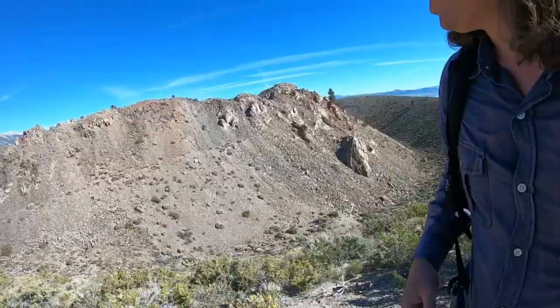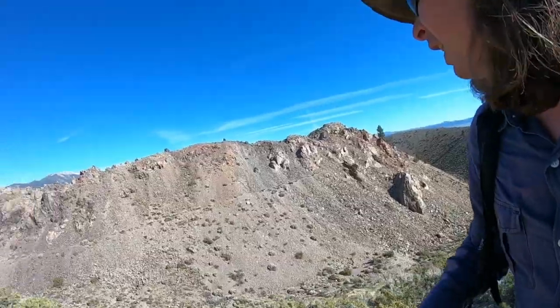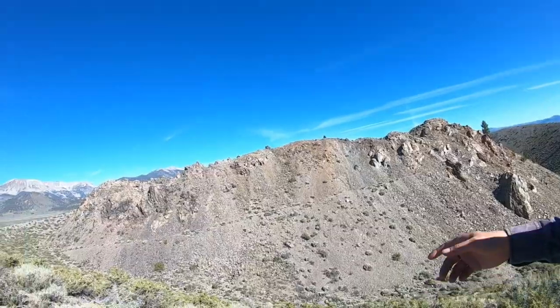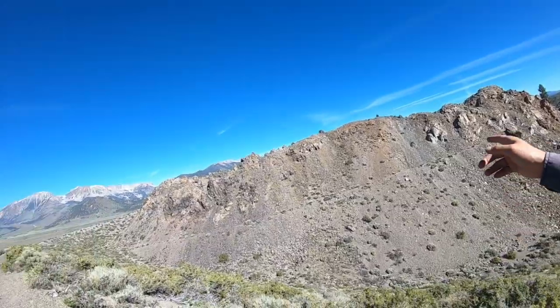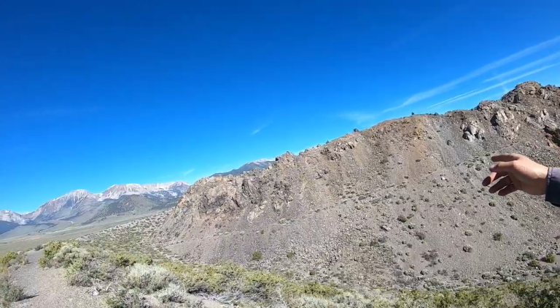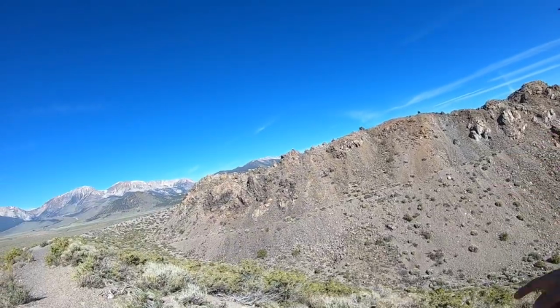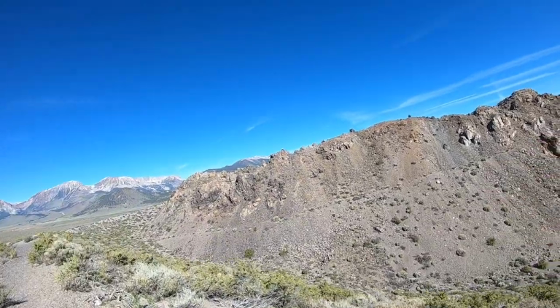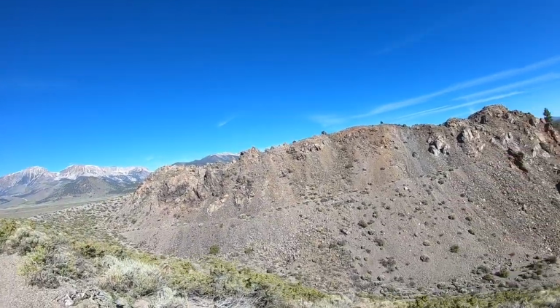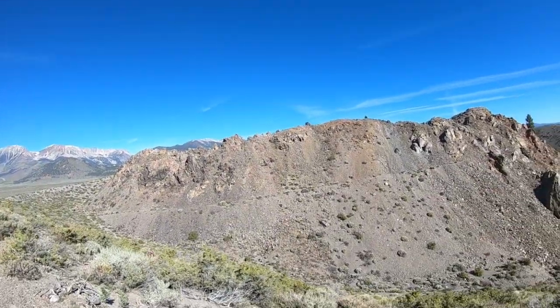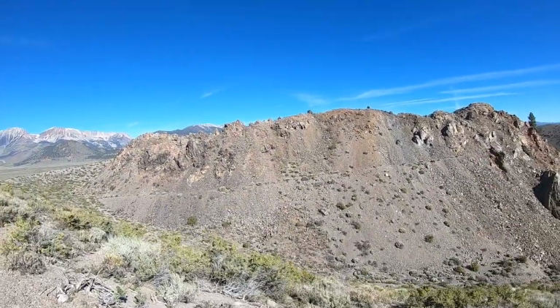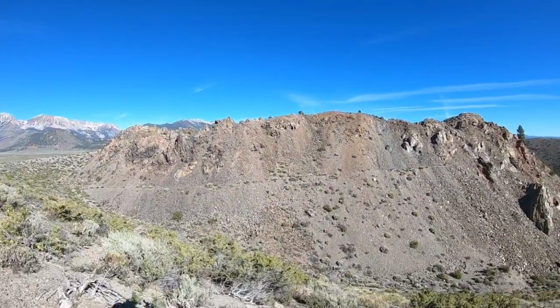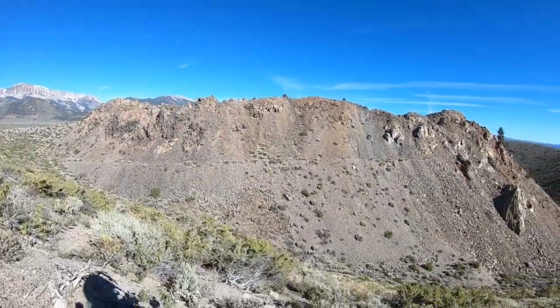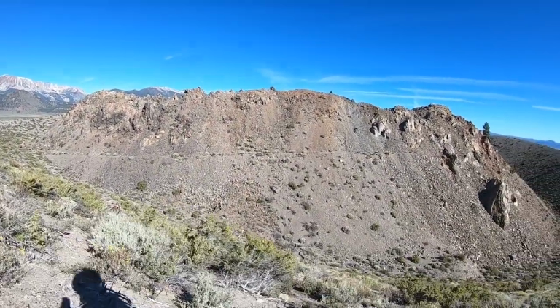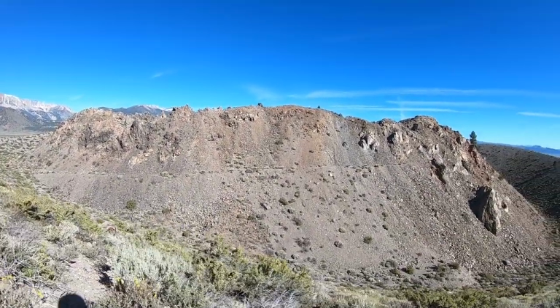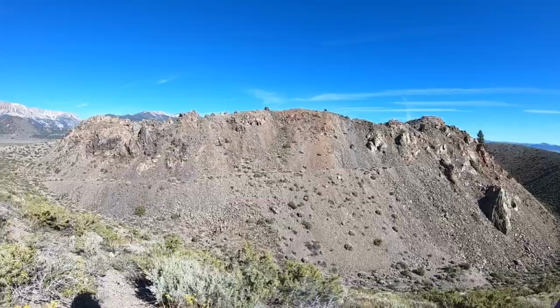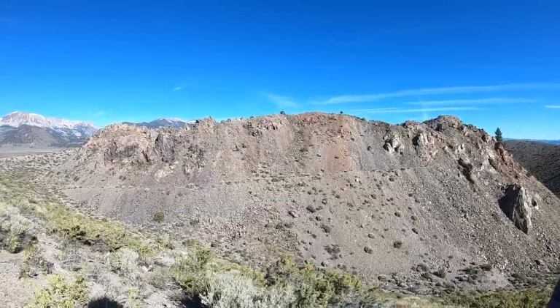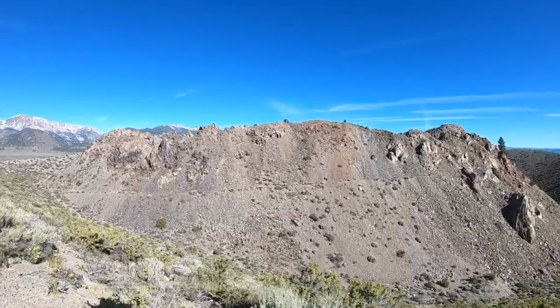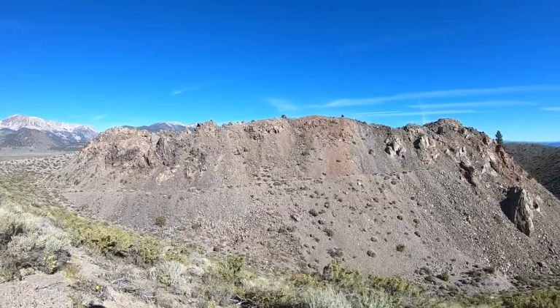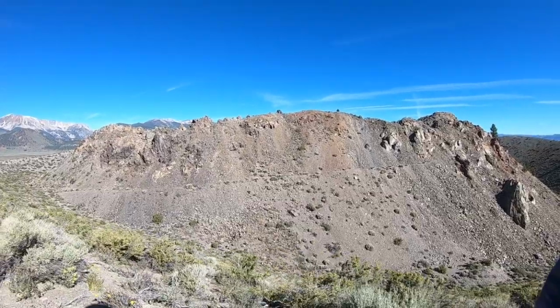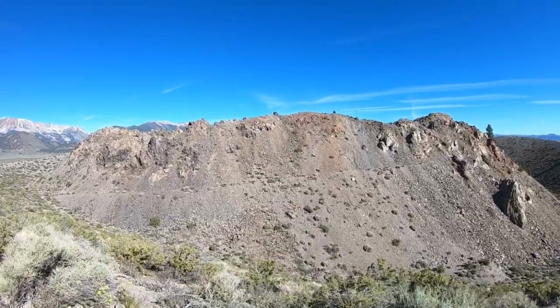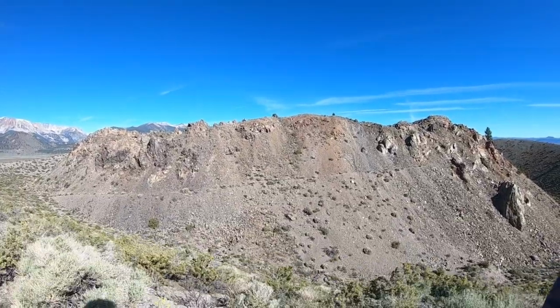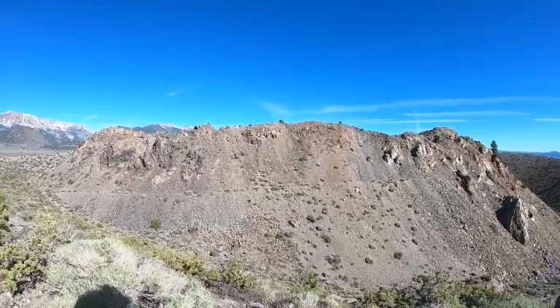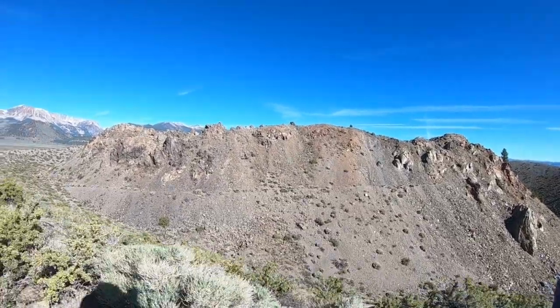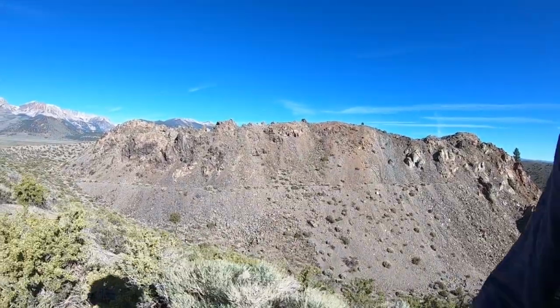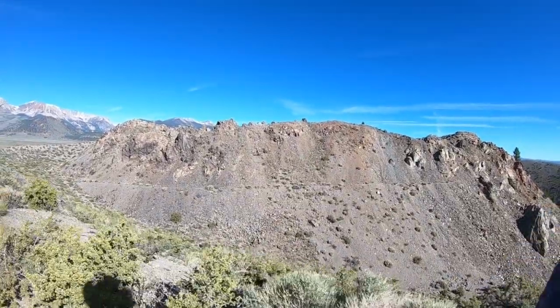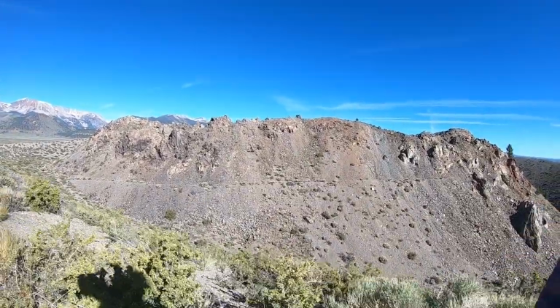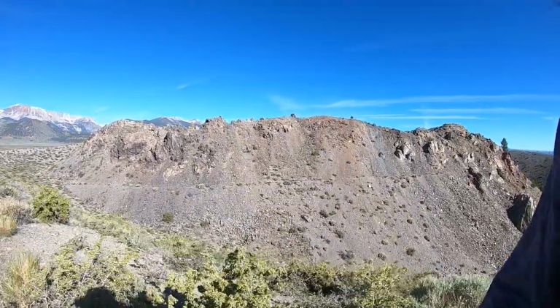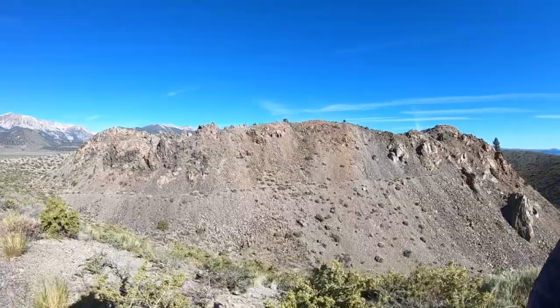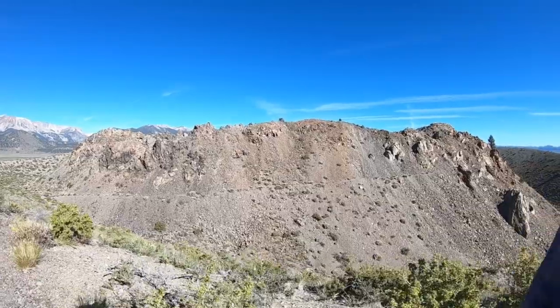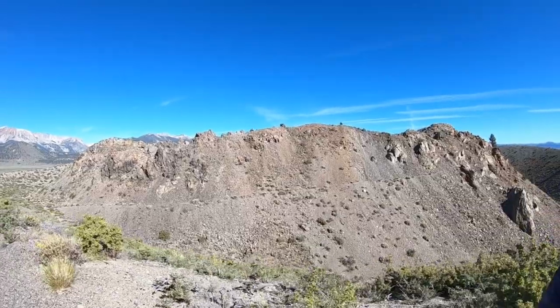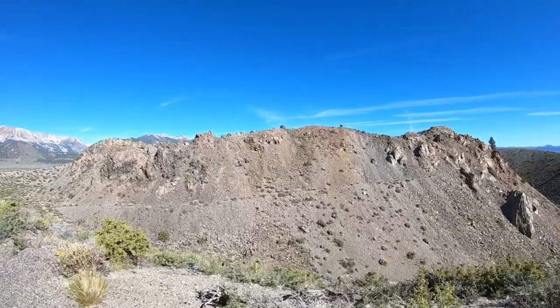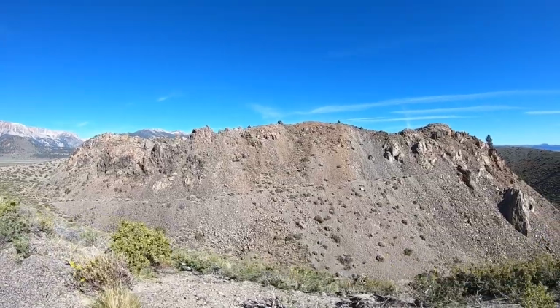The last phase of activity here was the intrusion of this rhyolite dome. At that point most of the gases had already escaped, so it no longer had enough gas in it to explode. So it just flowed up out of the ground.